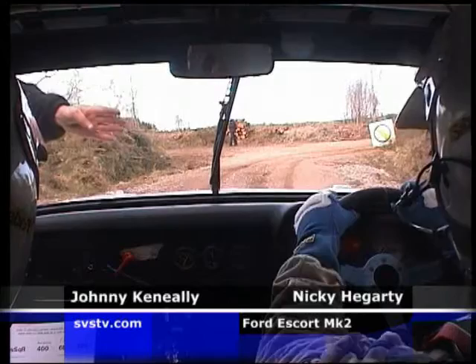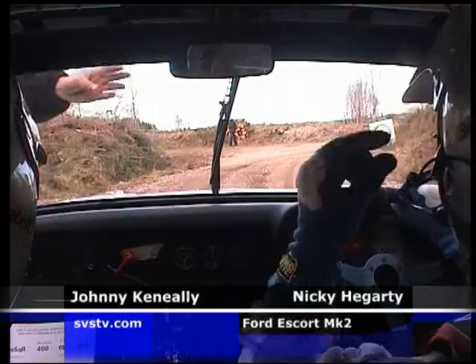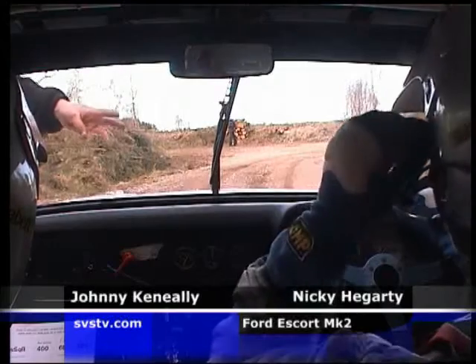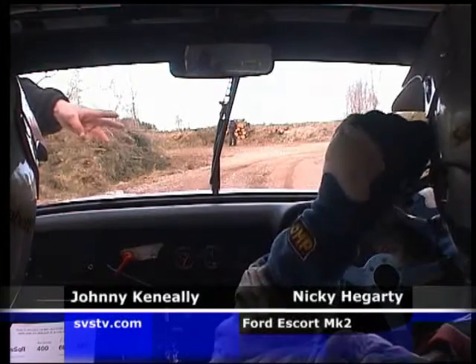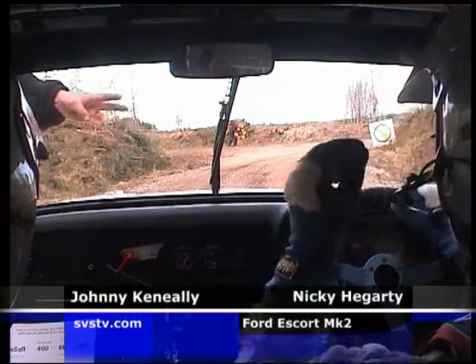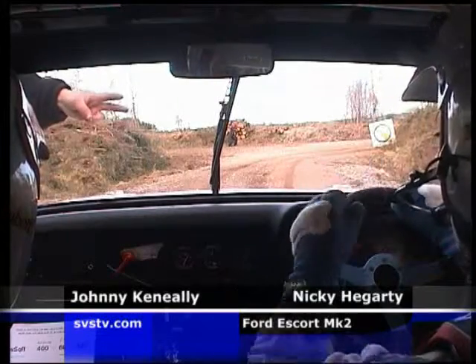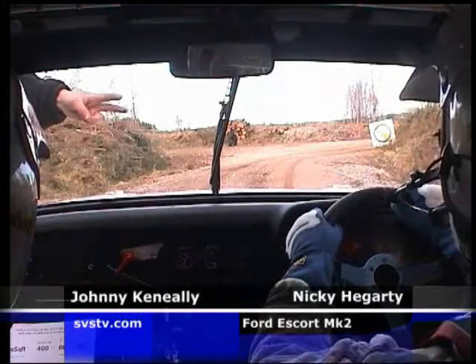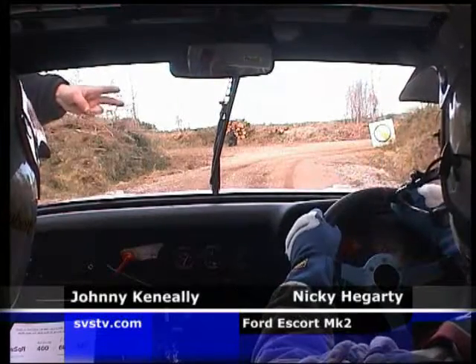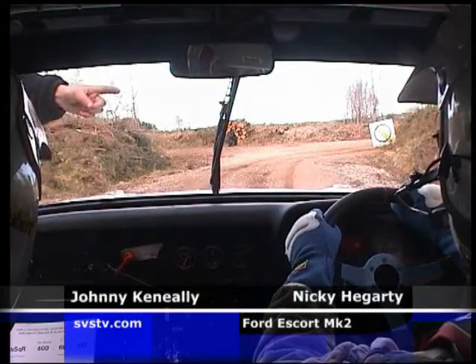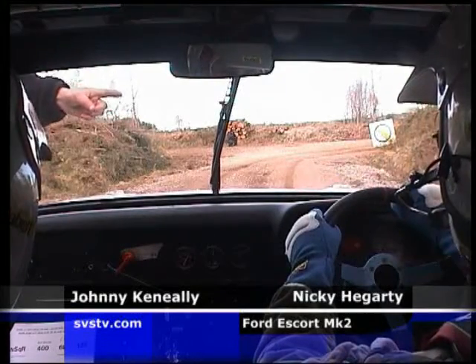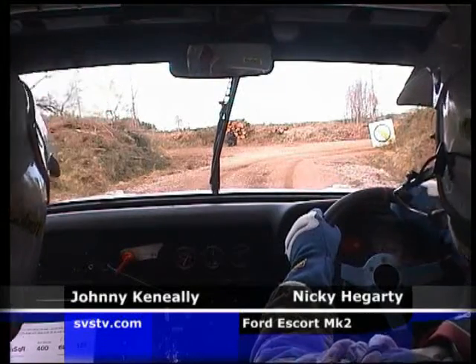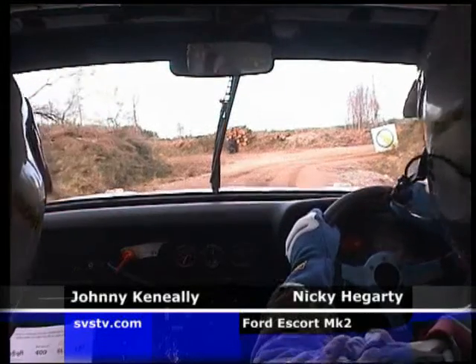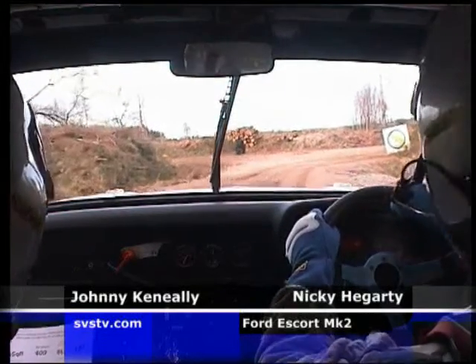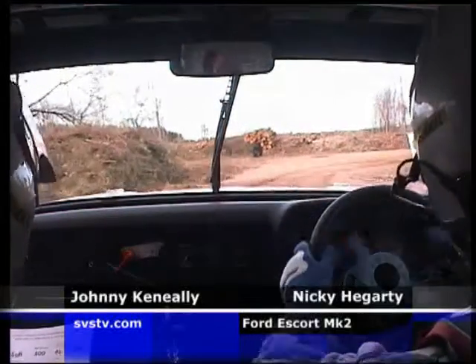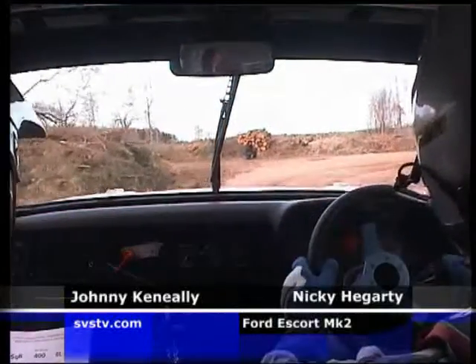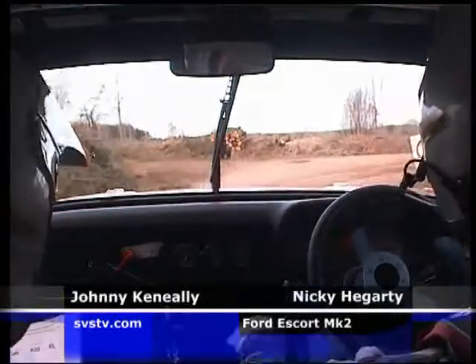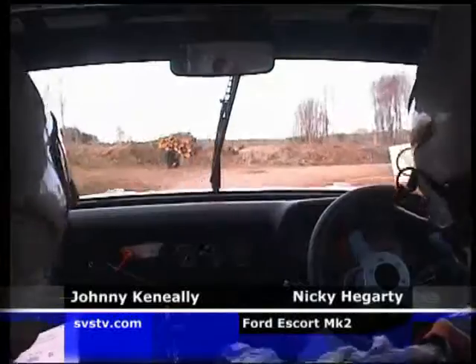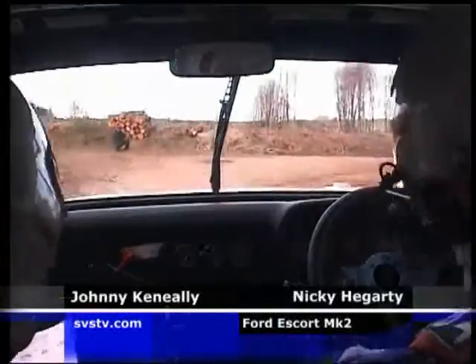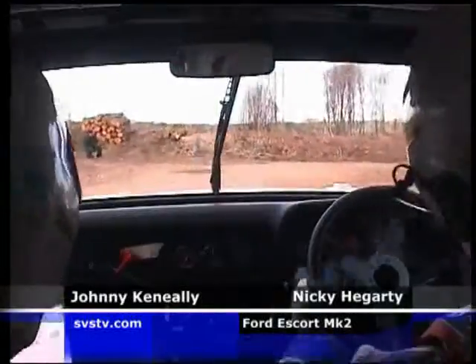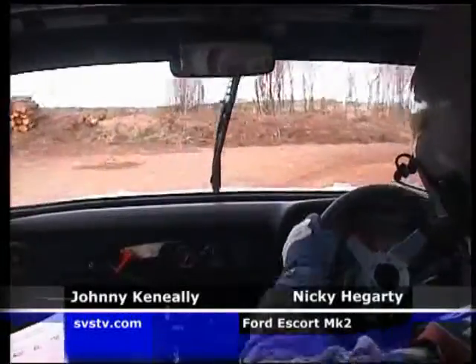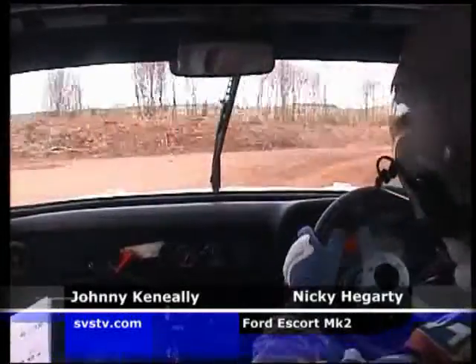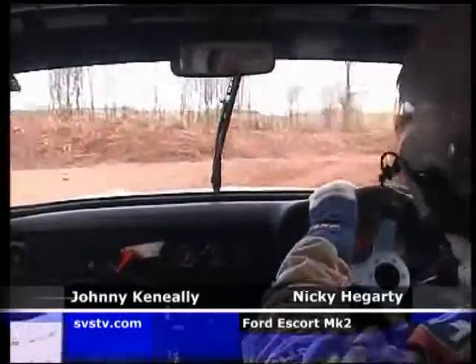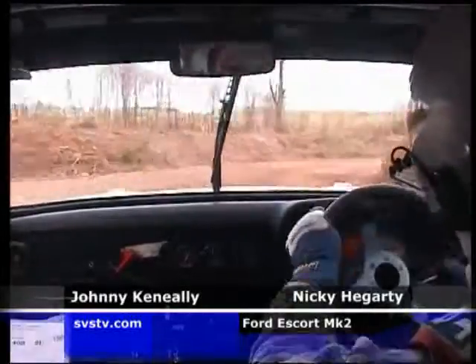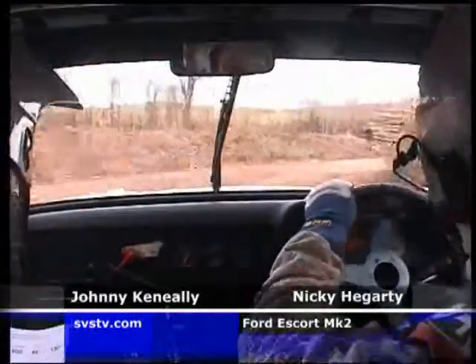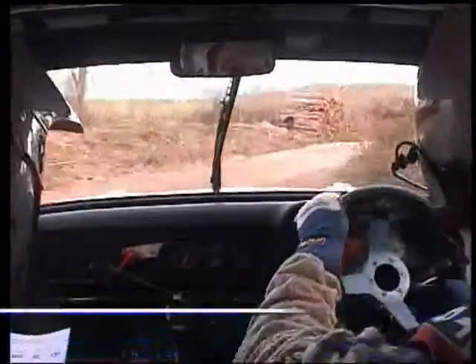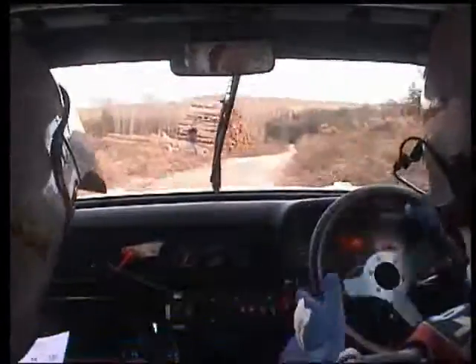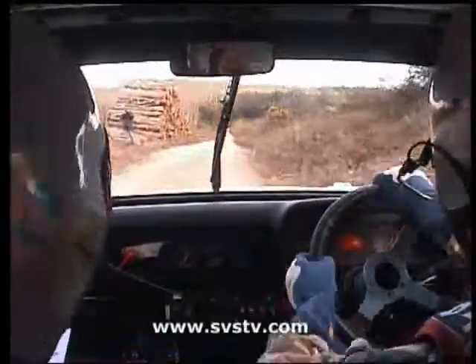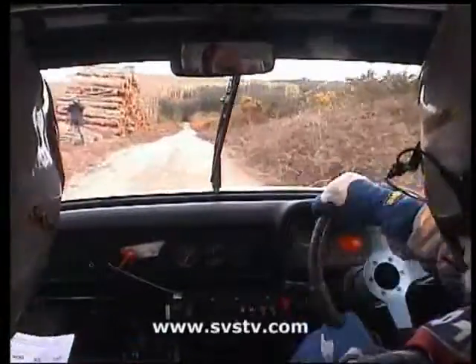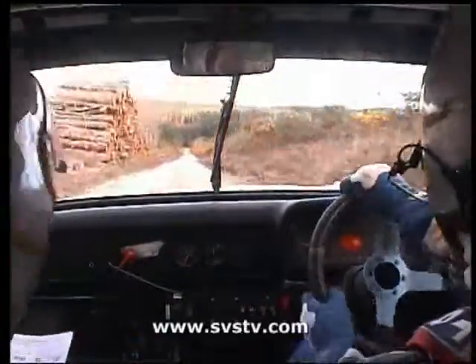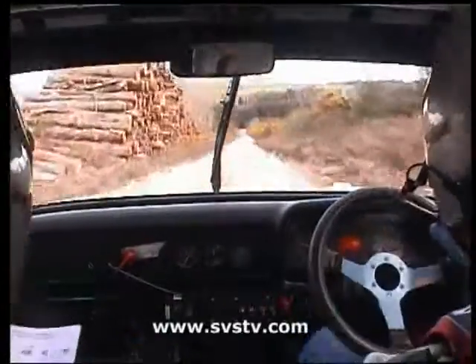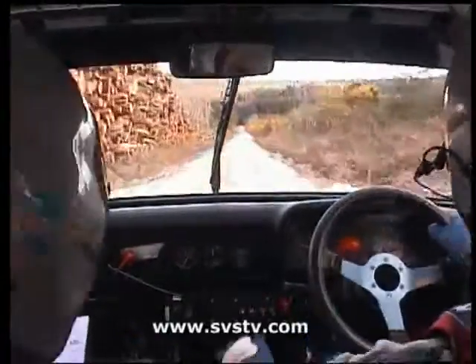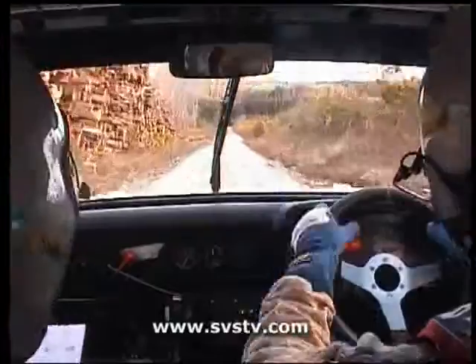Four, three, two, one, go. Square light, 400 rough over stones, six left.